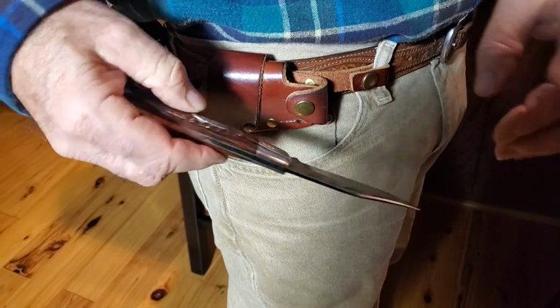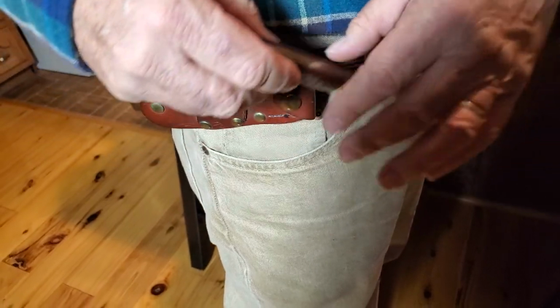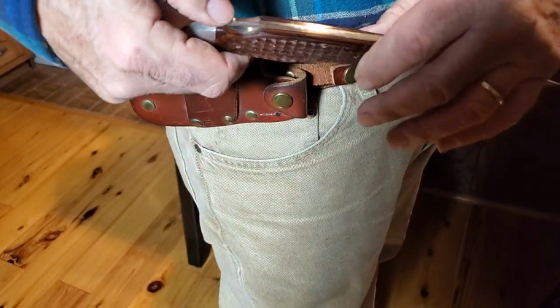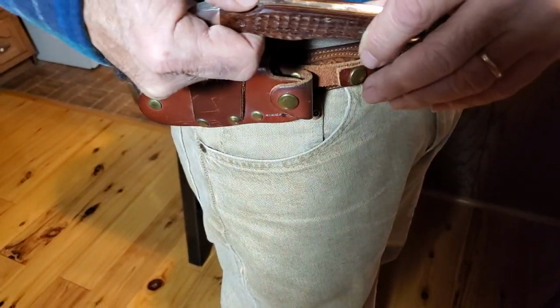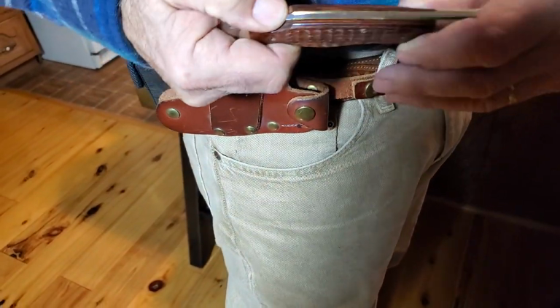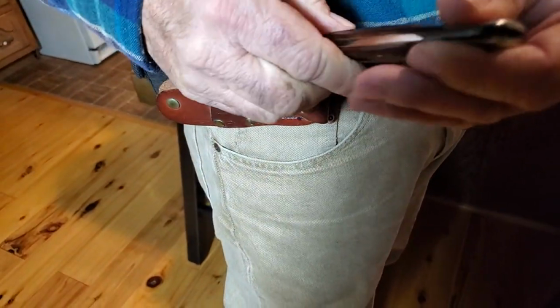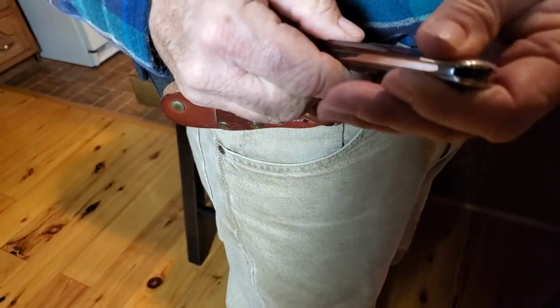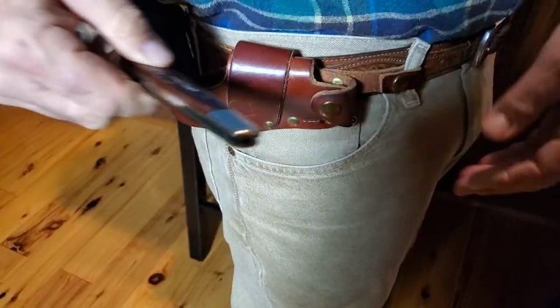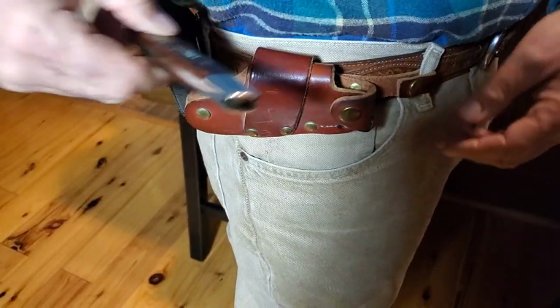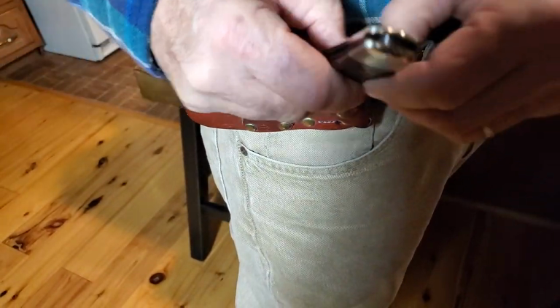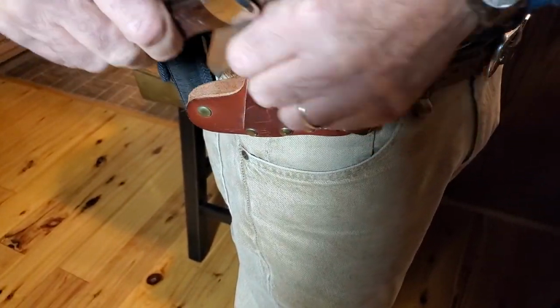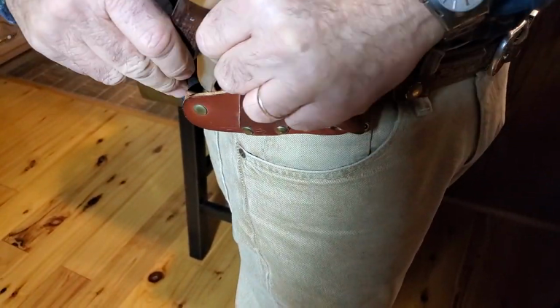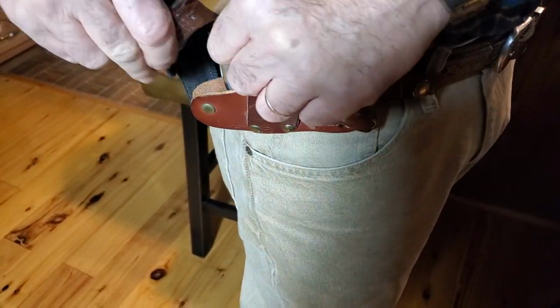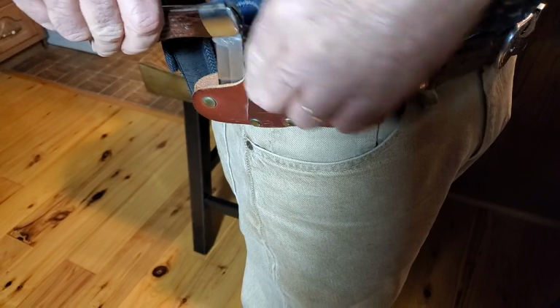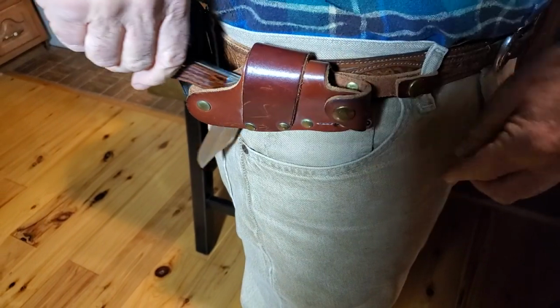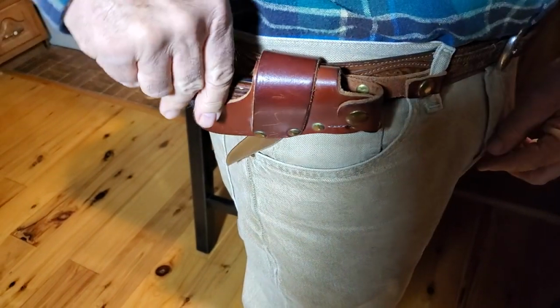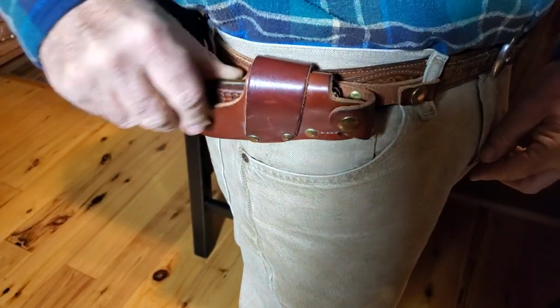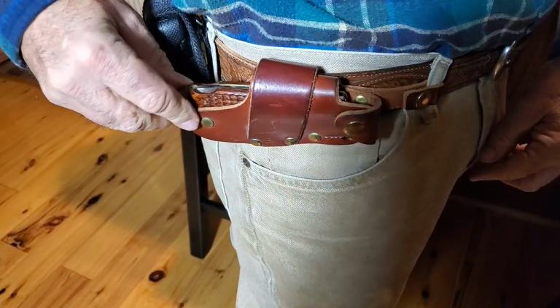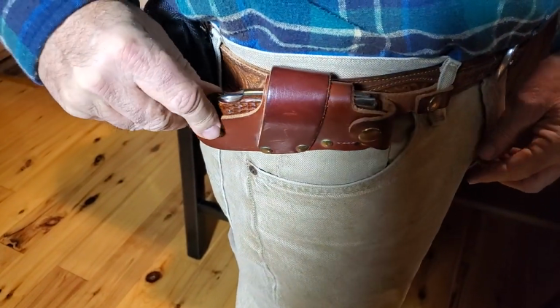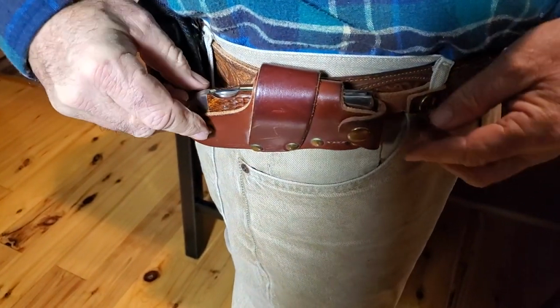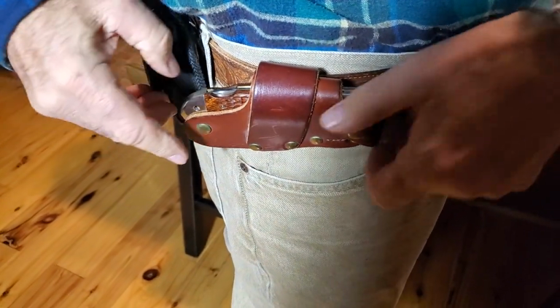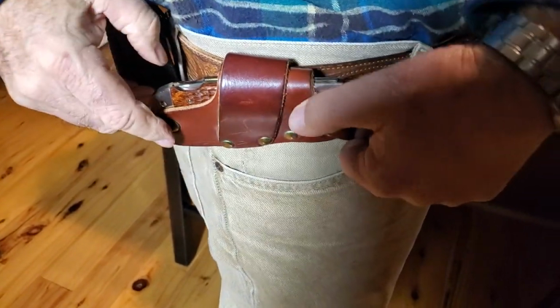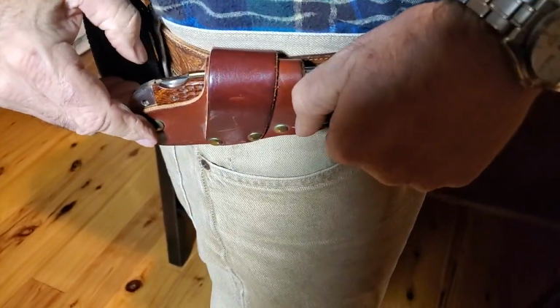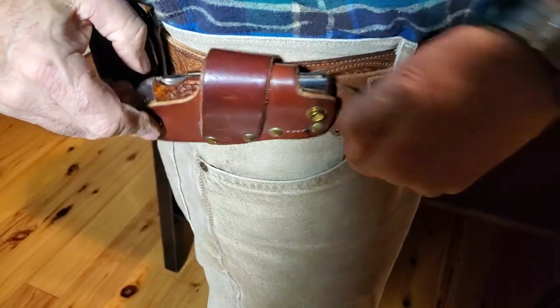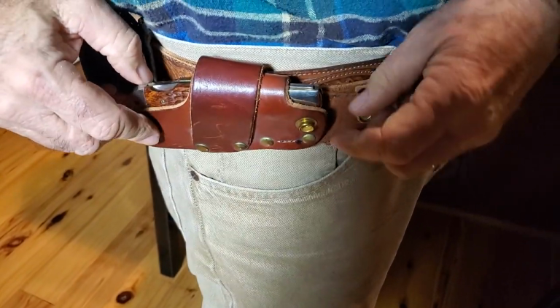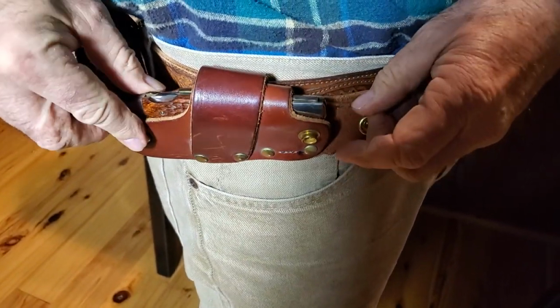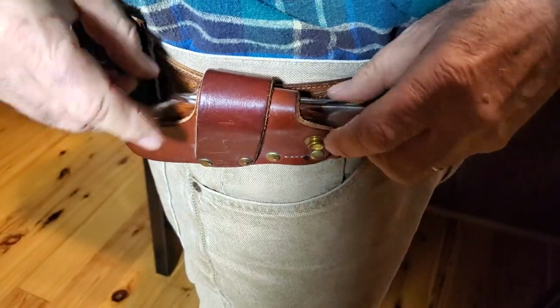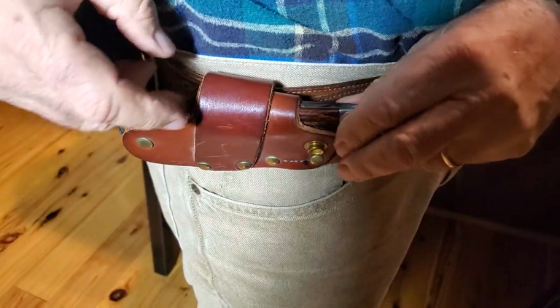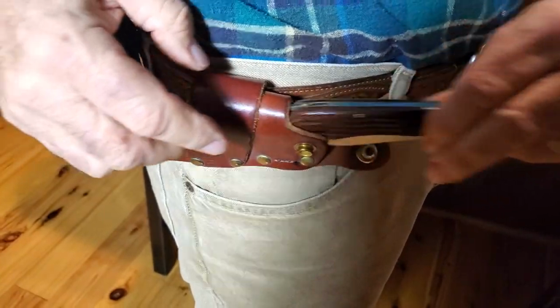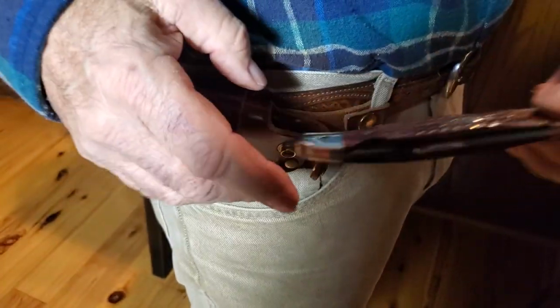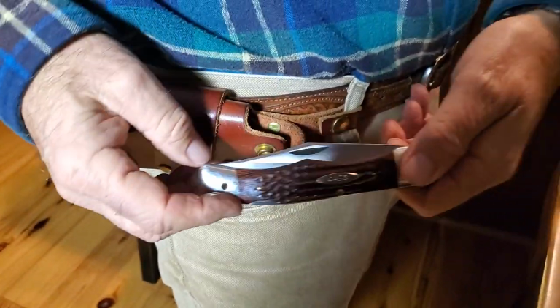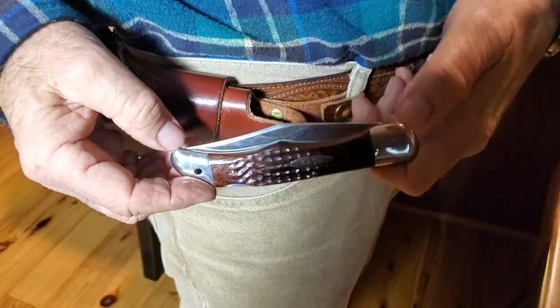But say you don't want it to open up like that. So what he's going to do is put it in a little bit like that, pushes it in, and then he has this snap right there that he can open it up and it comes out closed.